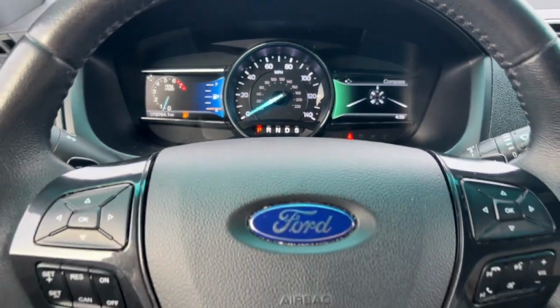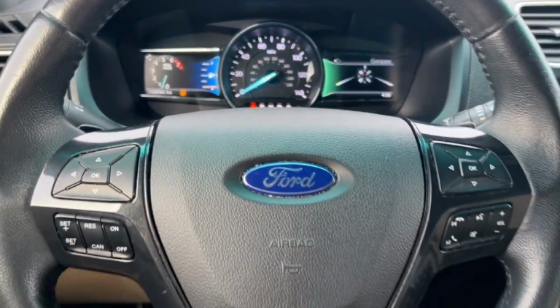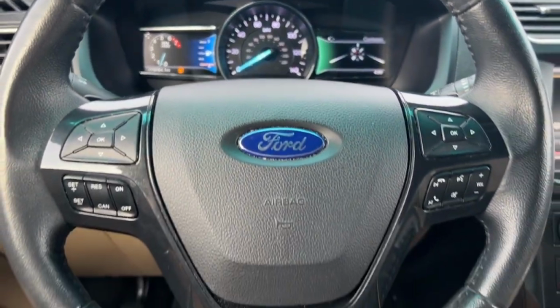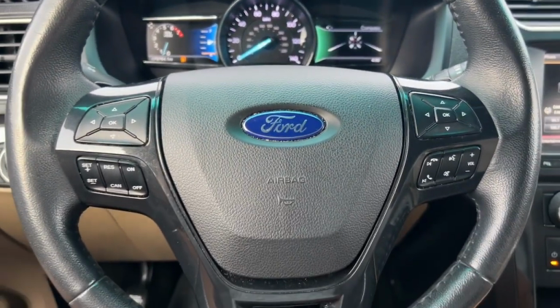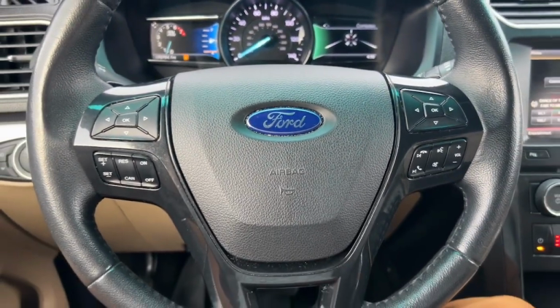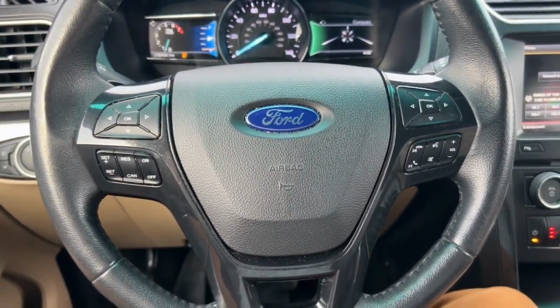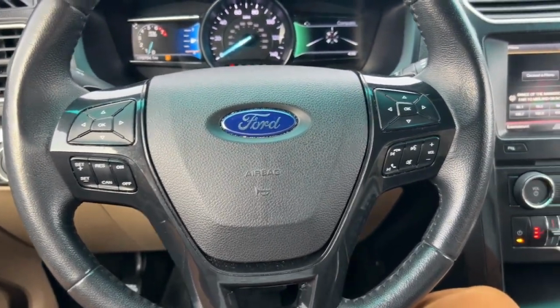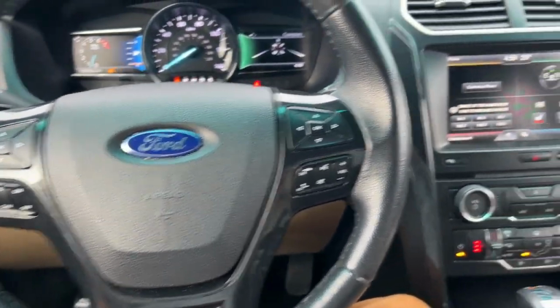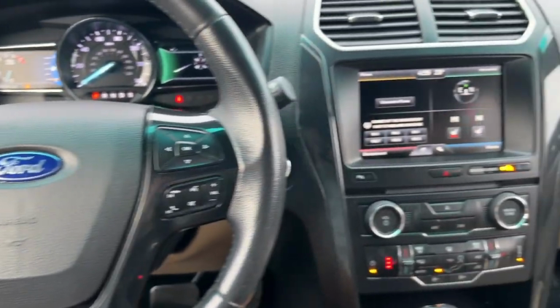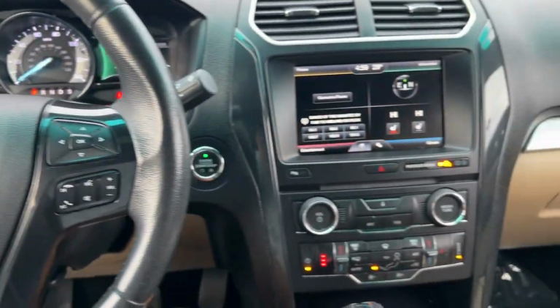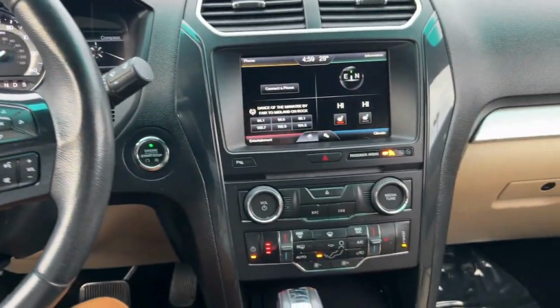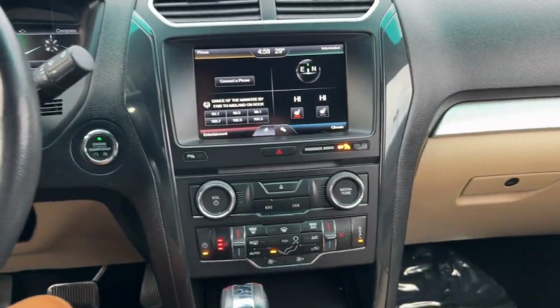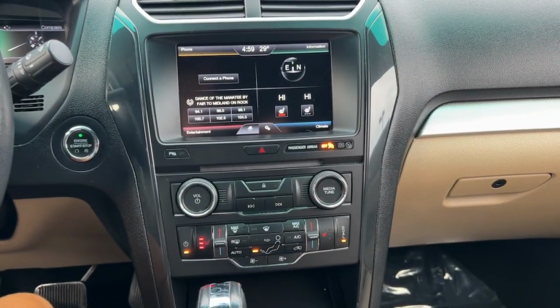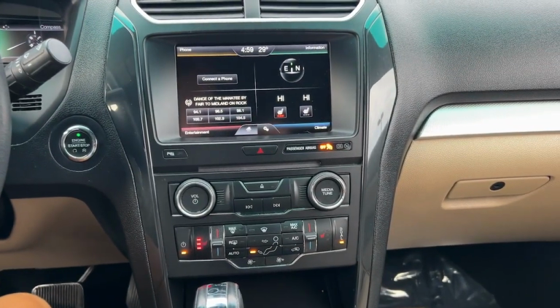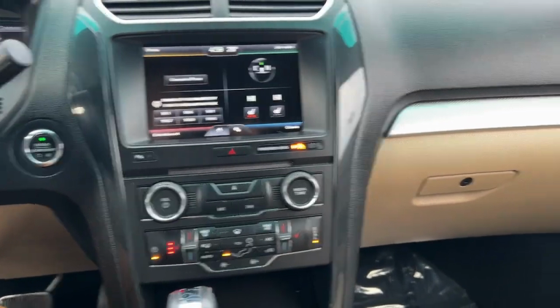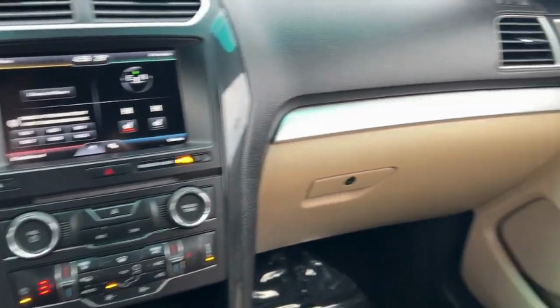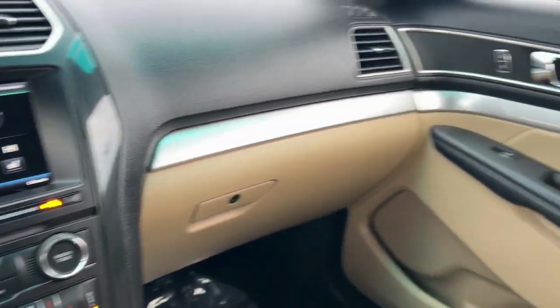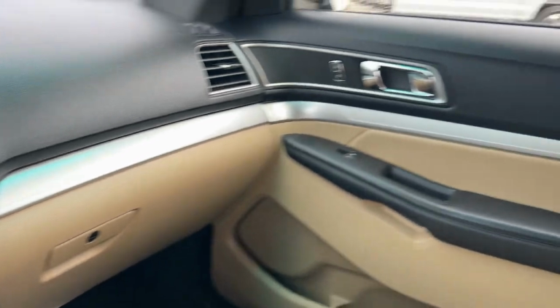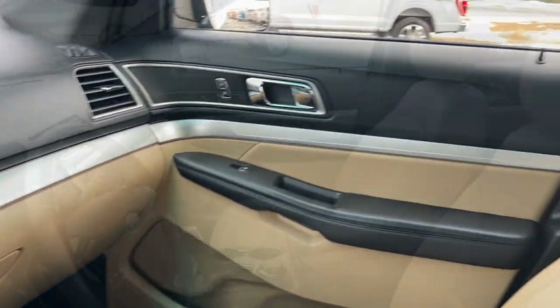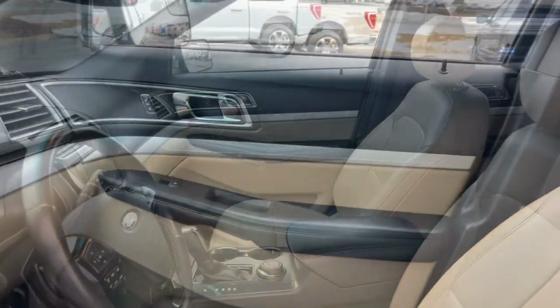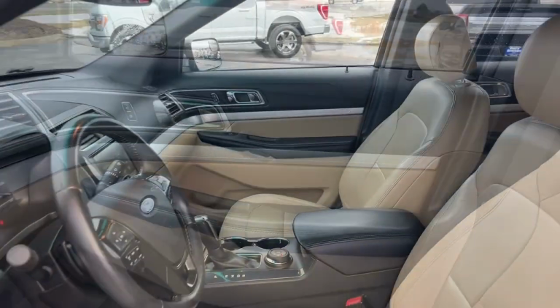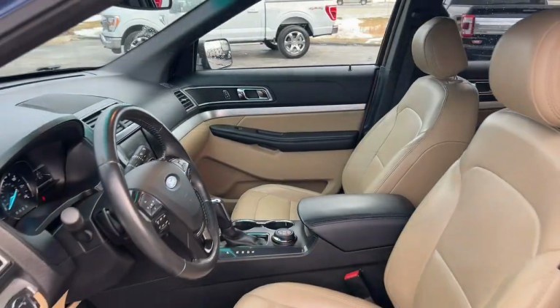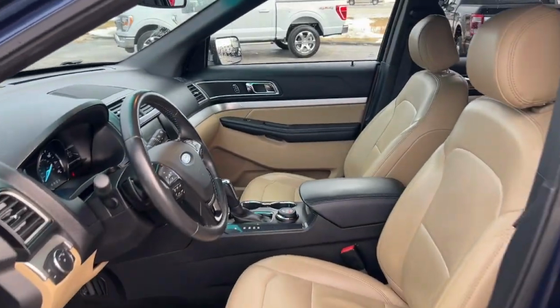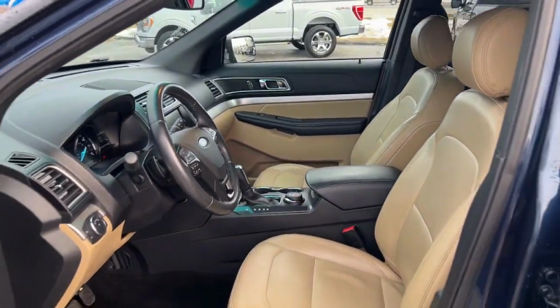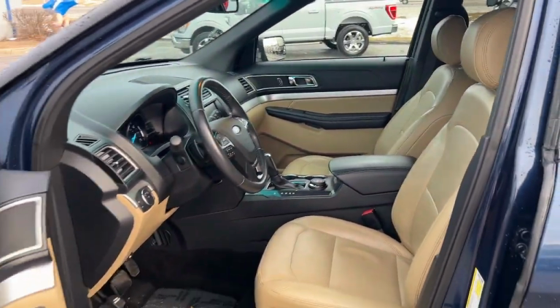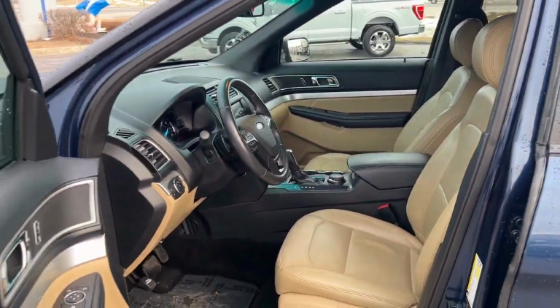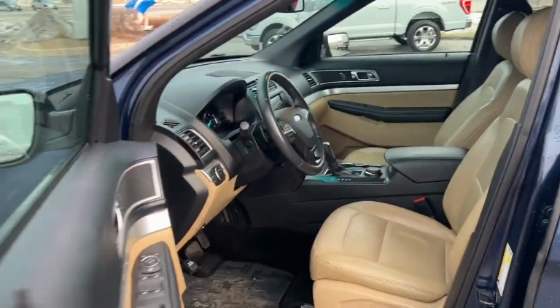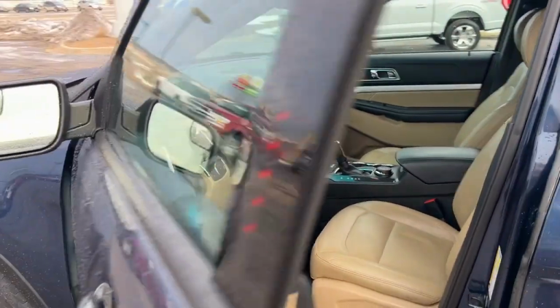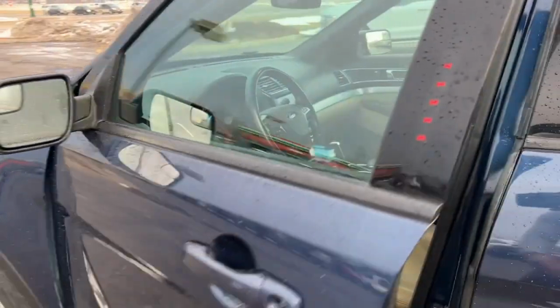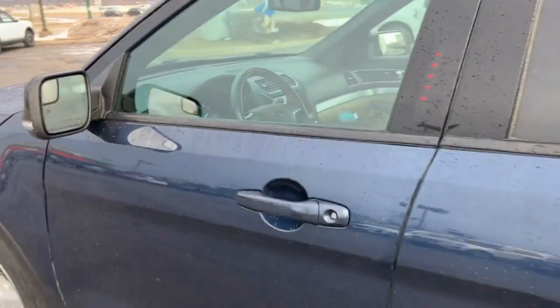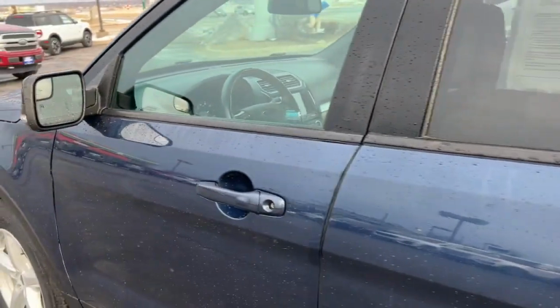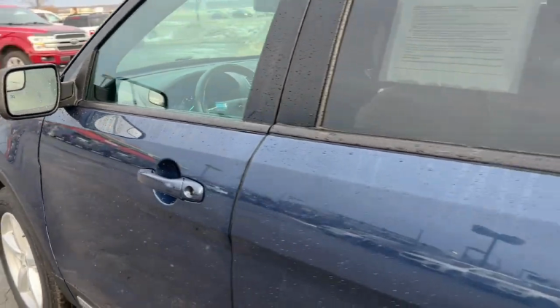This handsome midsize SUV offers a solid, comfortable ride and options that let you customize capabilities such as towing and intelligent all-wheel drive.